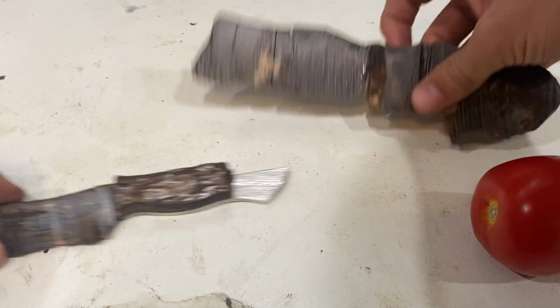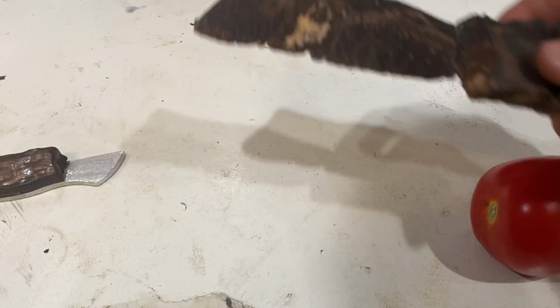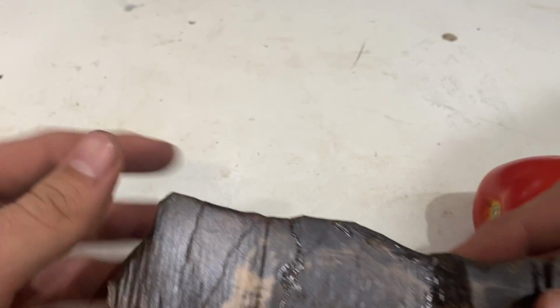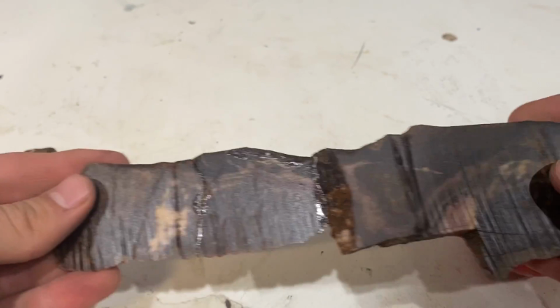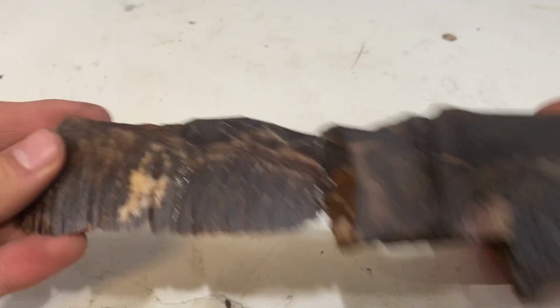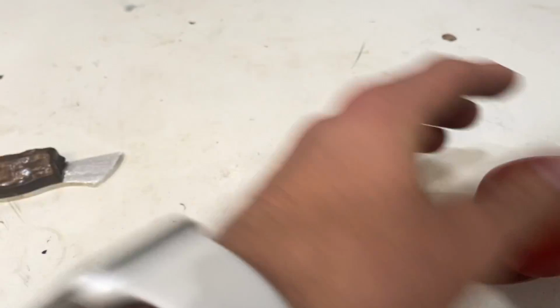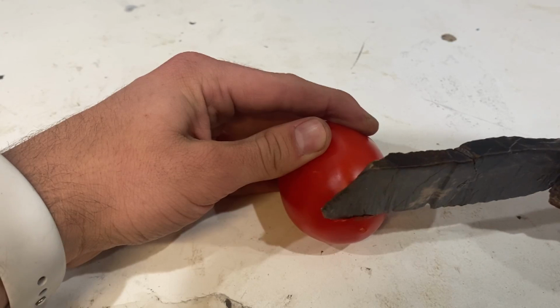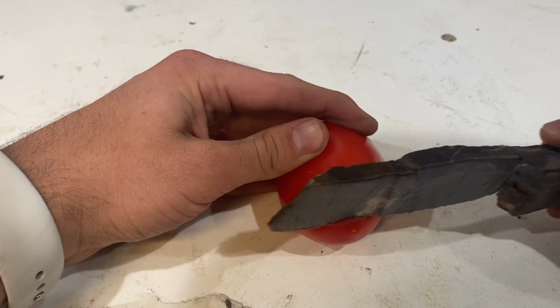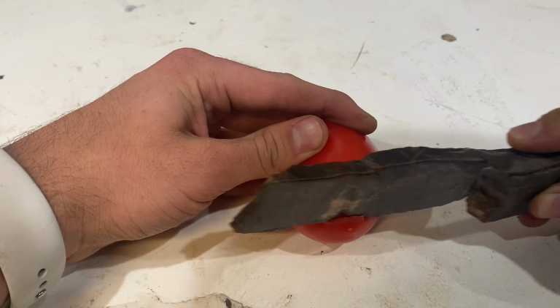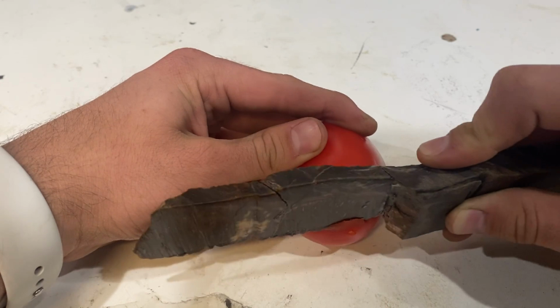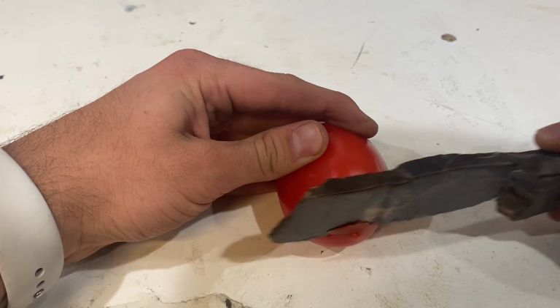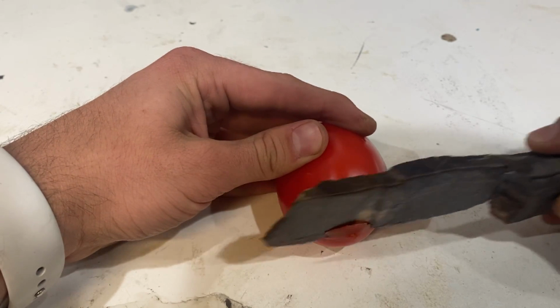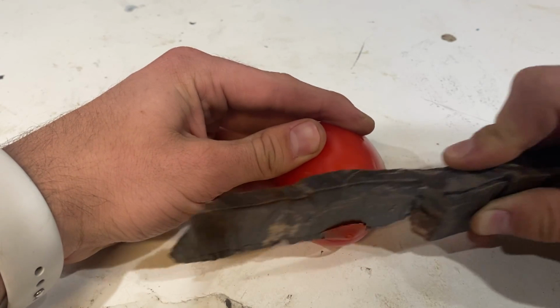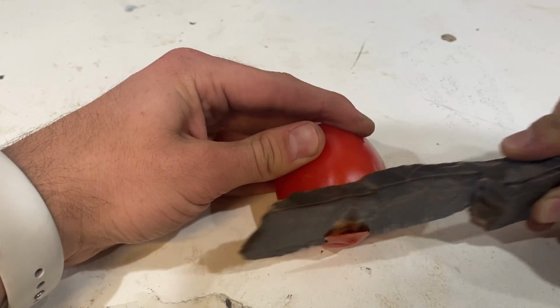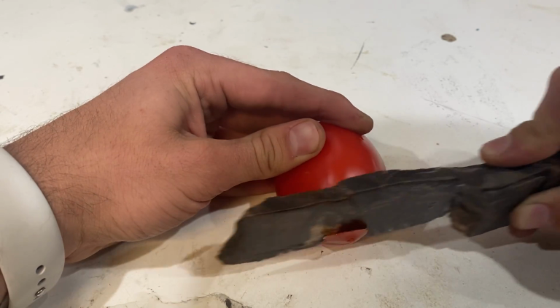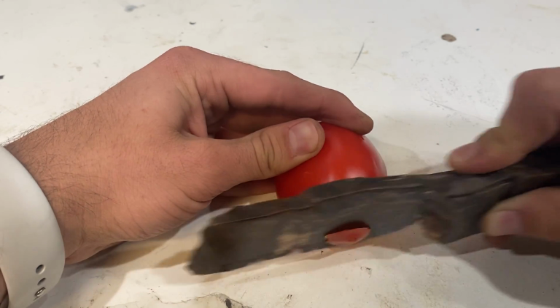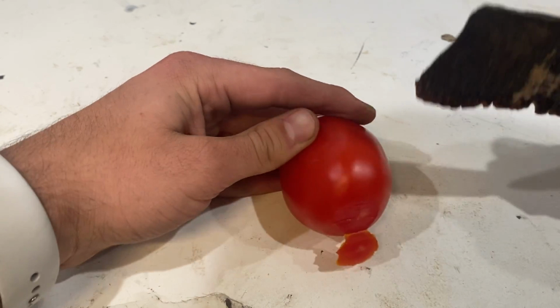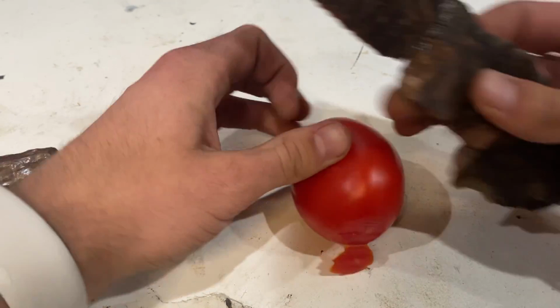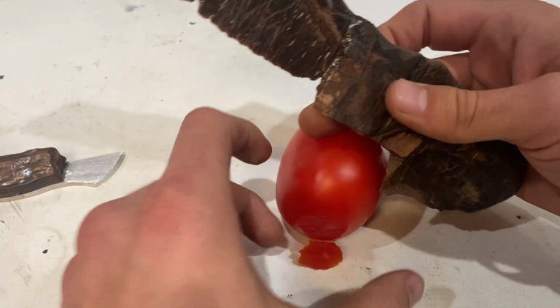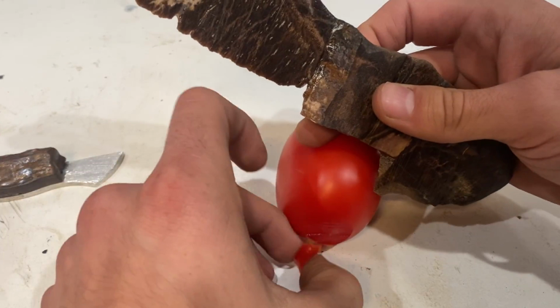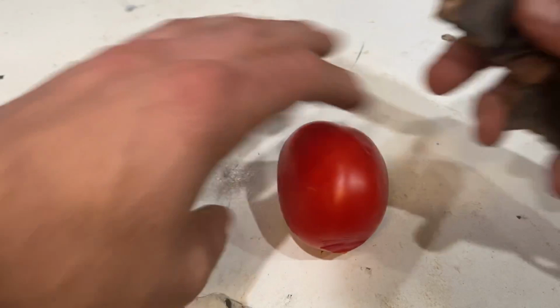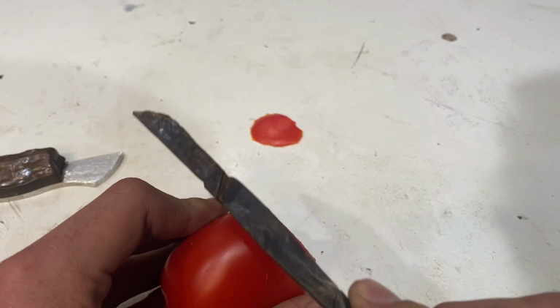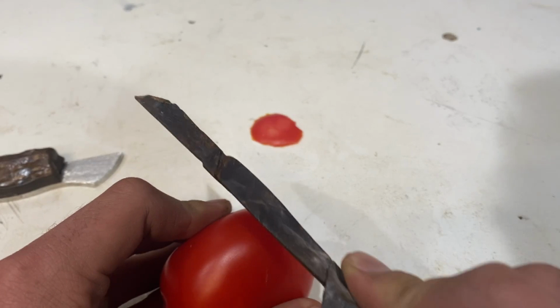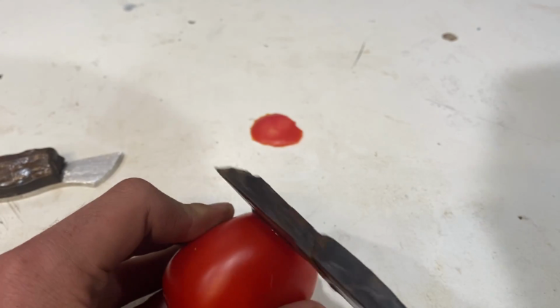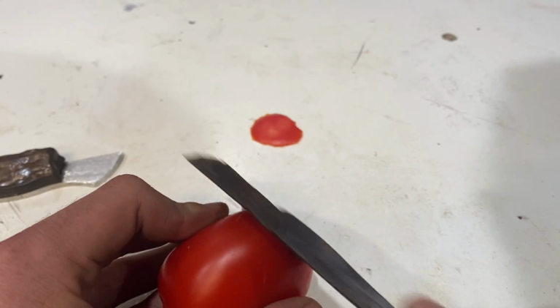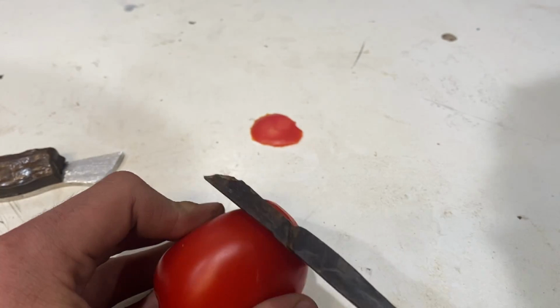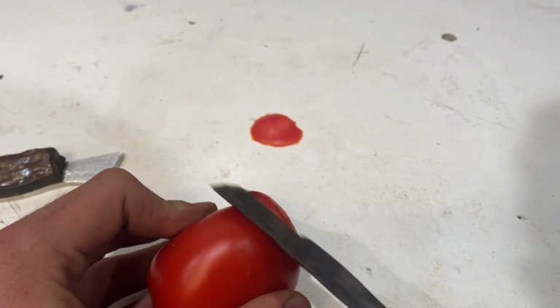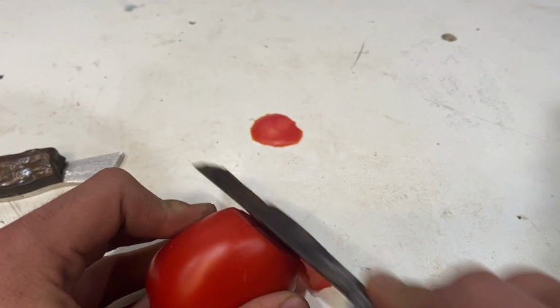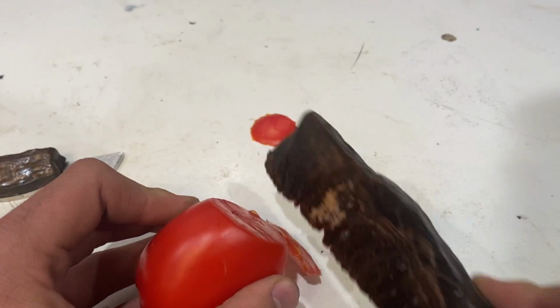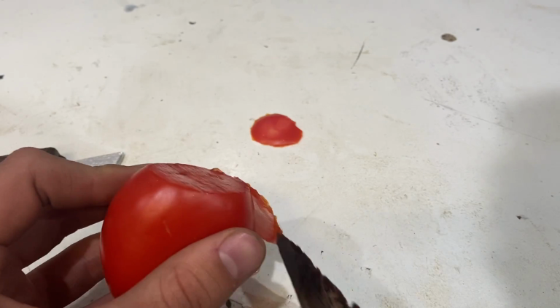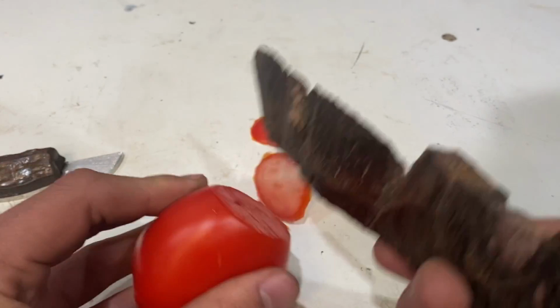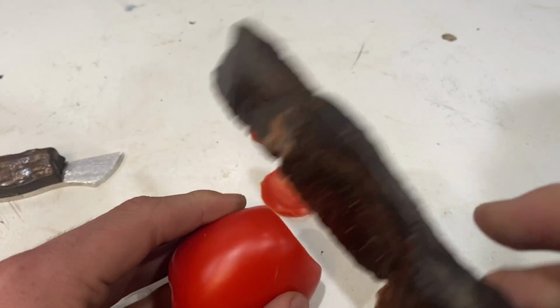I almost forgot to test out this guy. It makes easy work of that tomato skin. Easy.